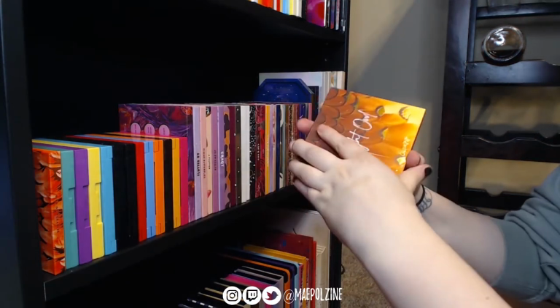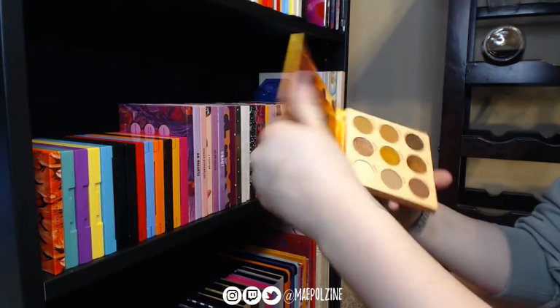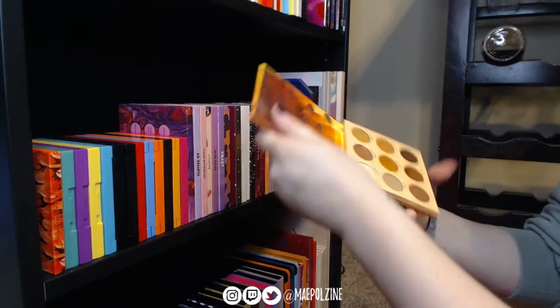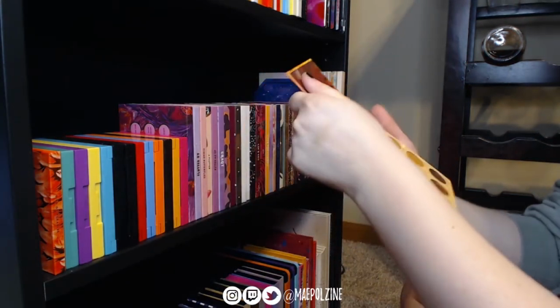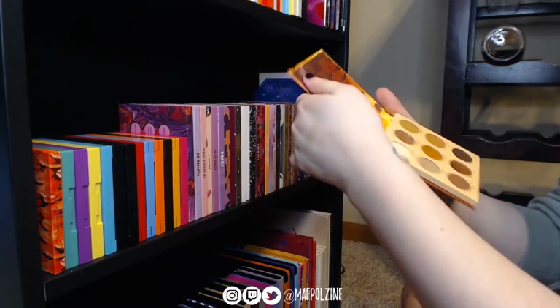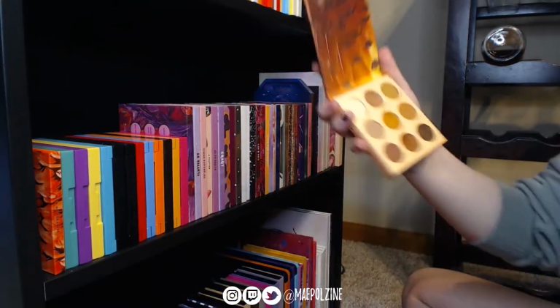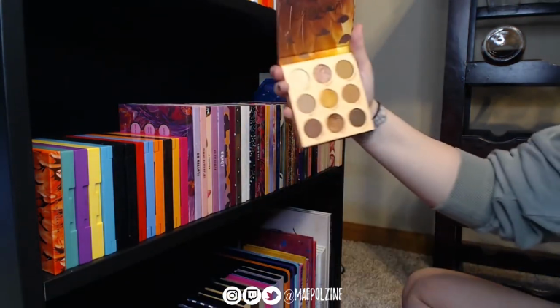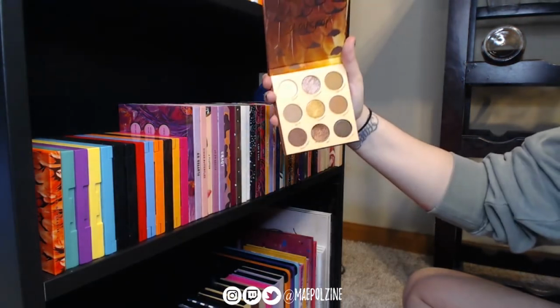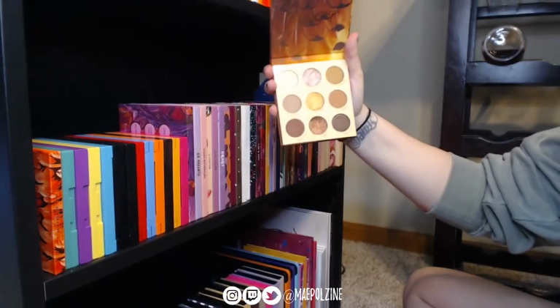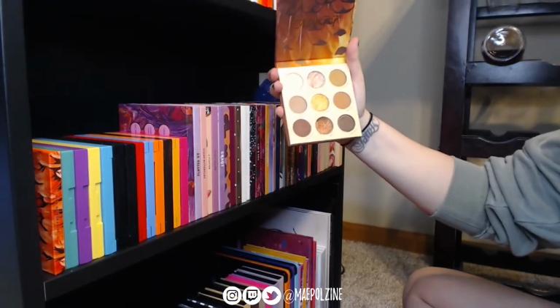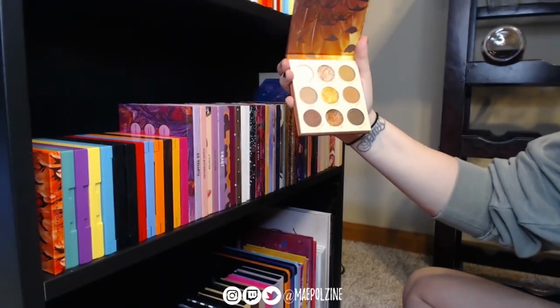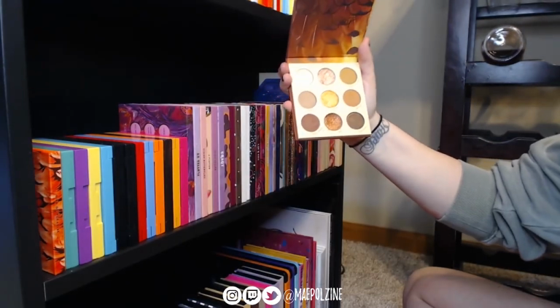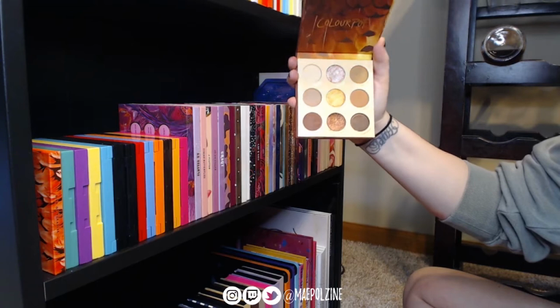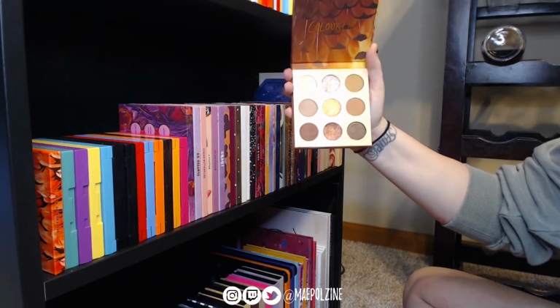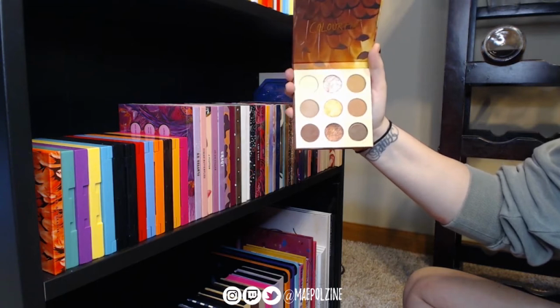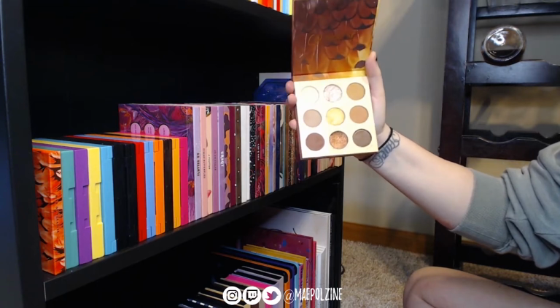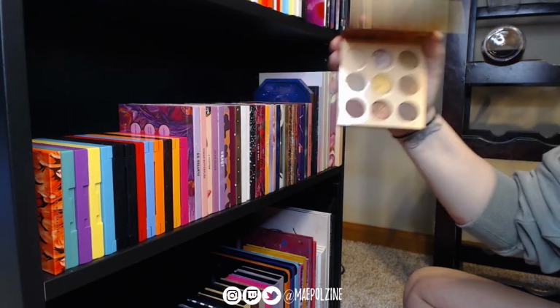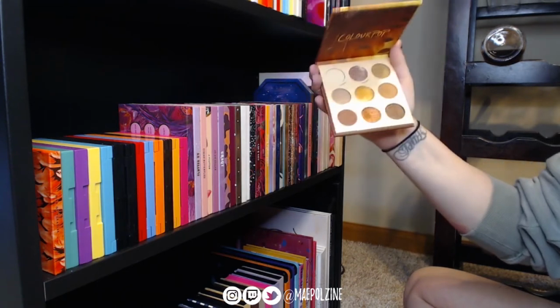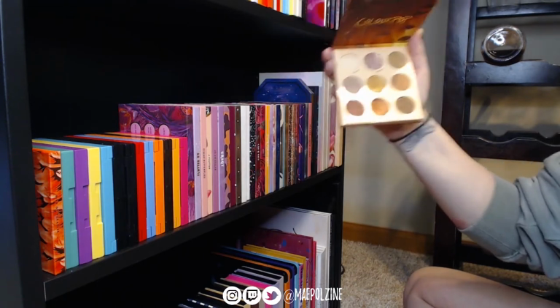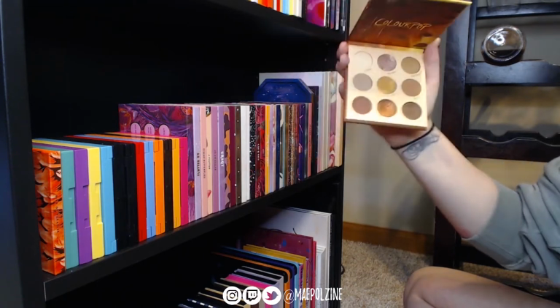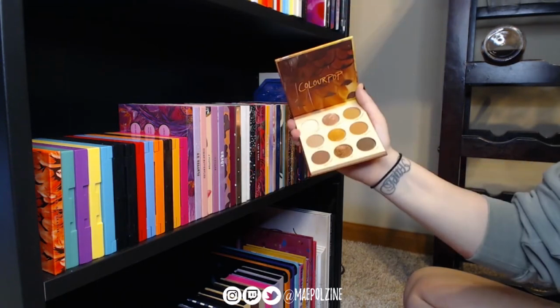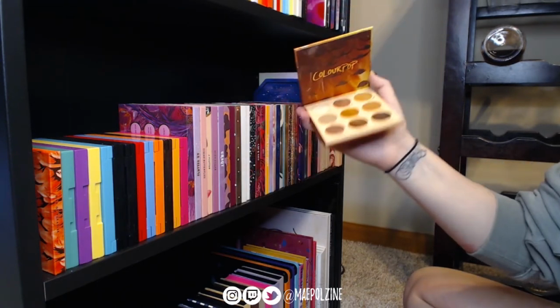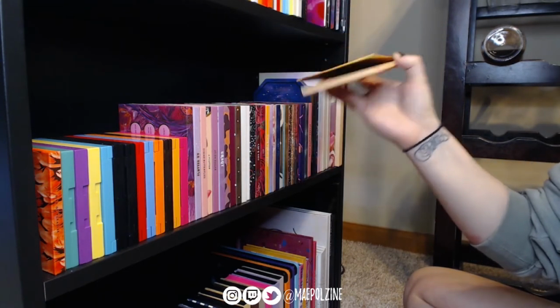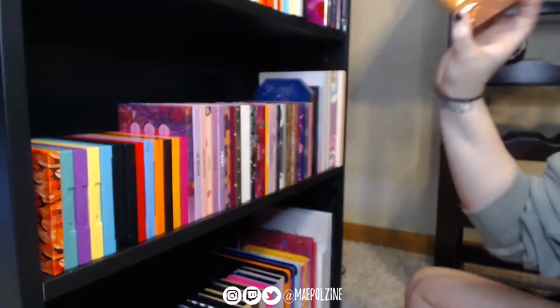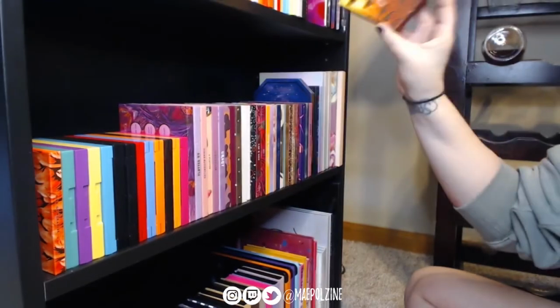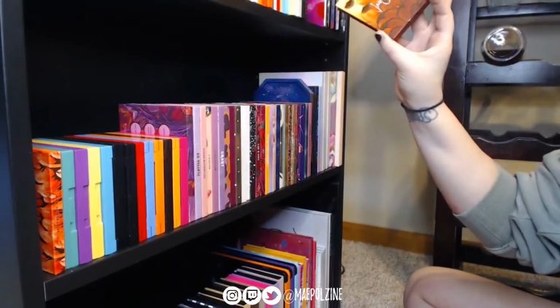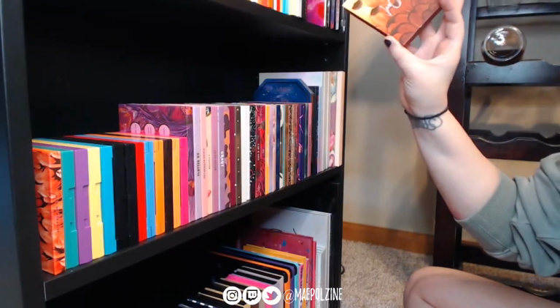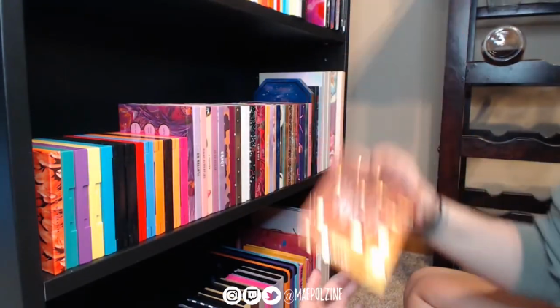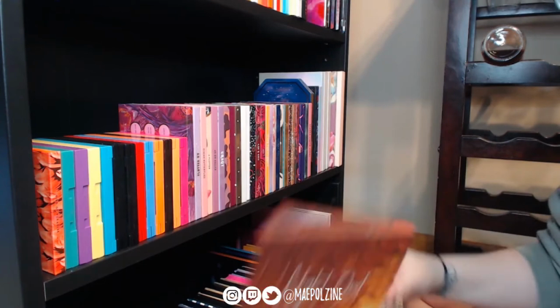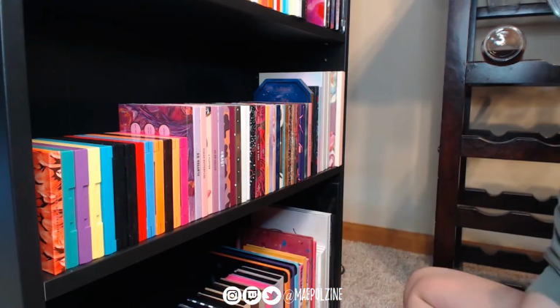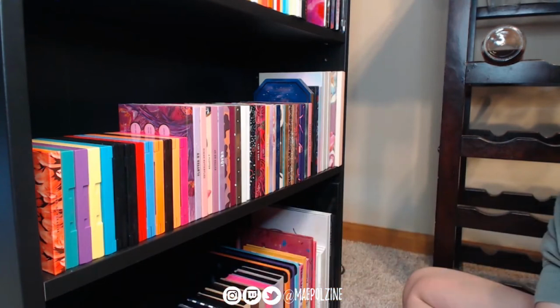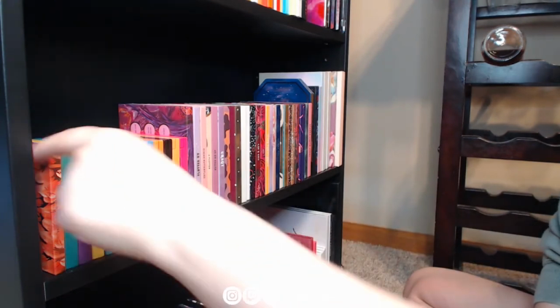Night Owl is great, I do really really like it, however it looks very similar to the Warrior palette, so I'm going to declutter it.